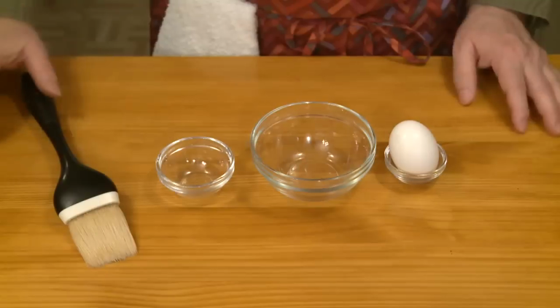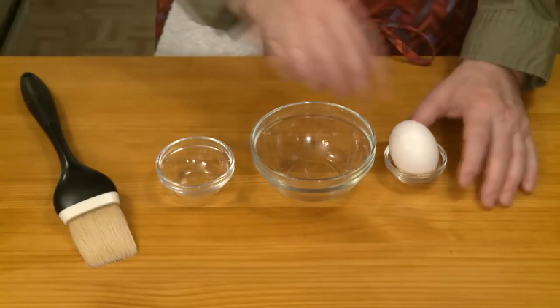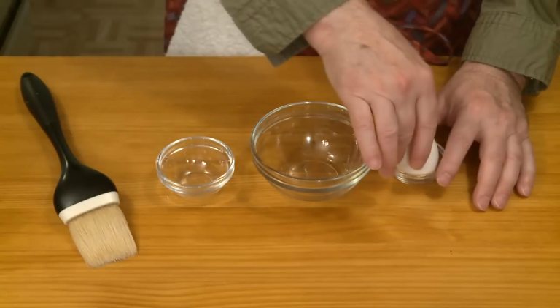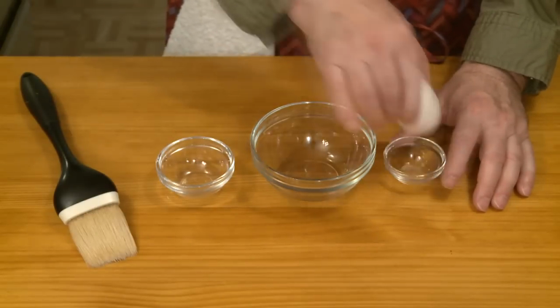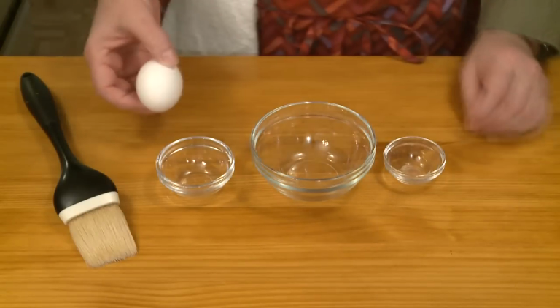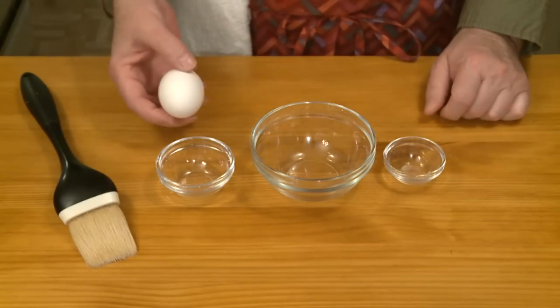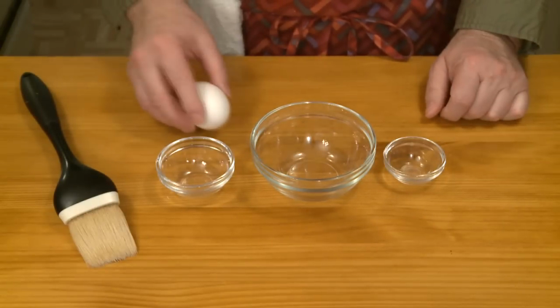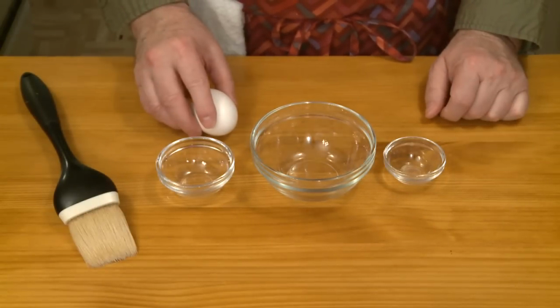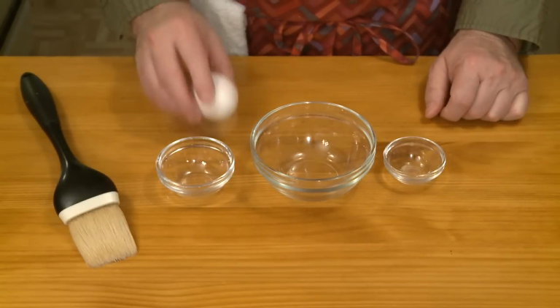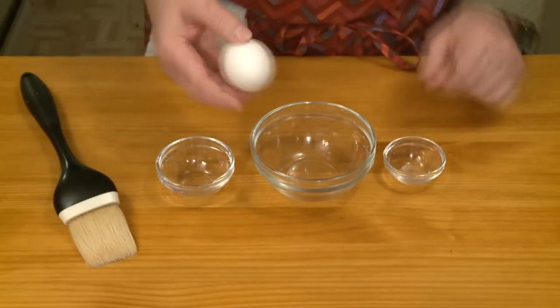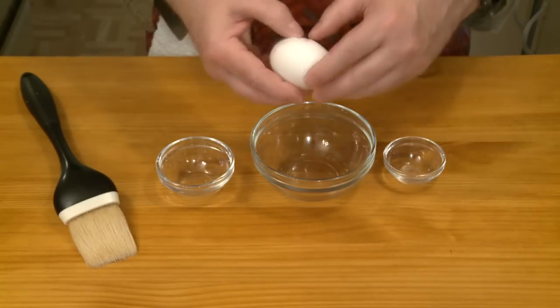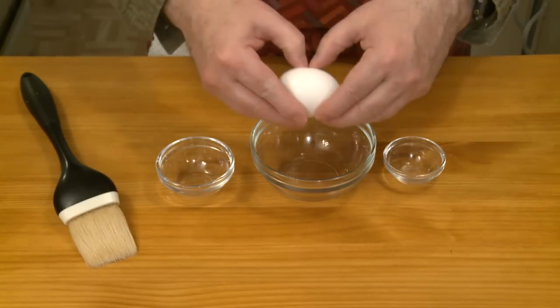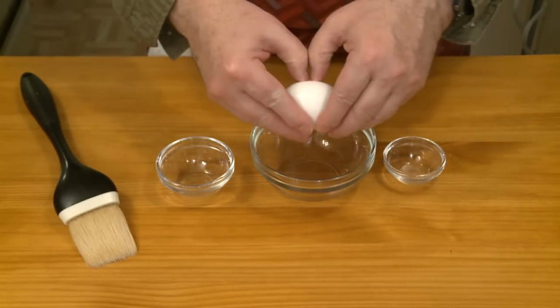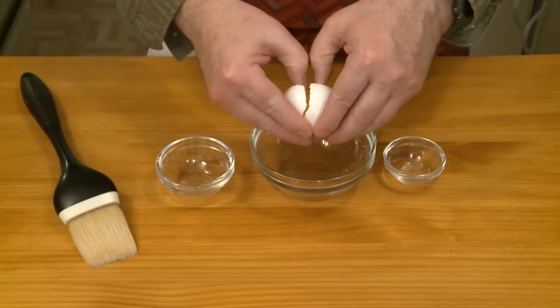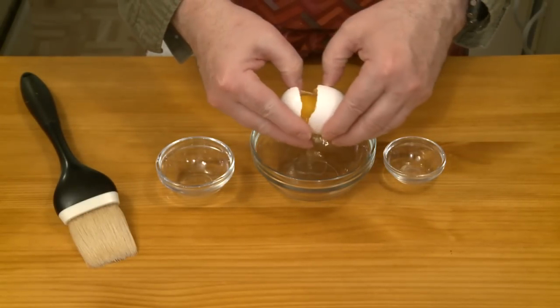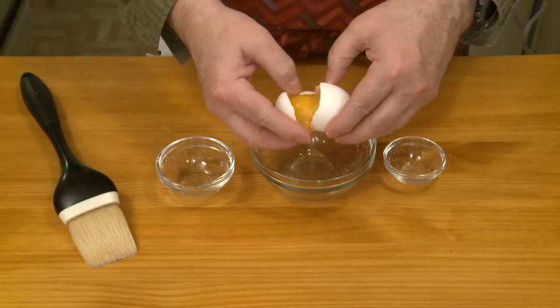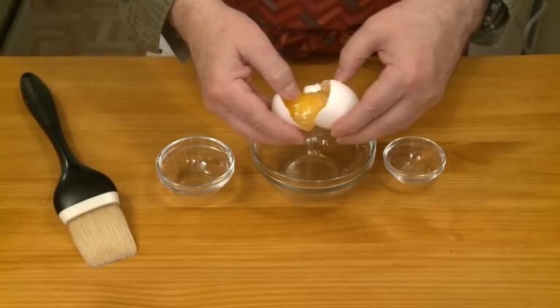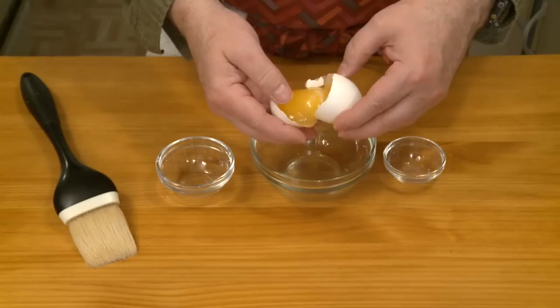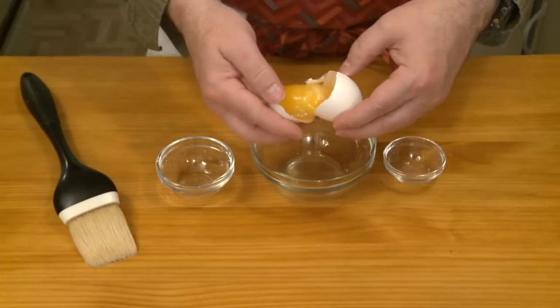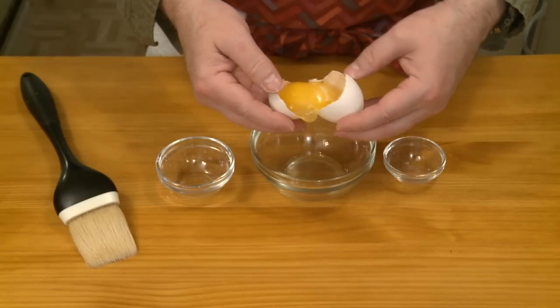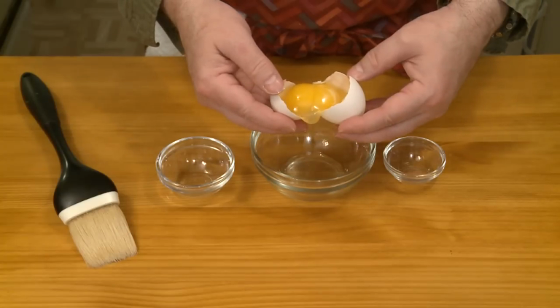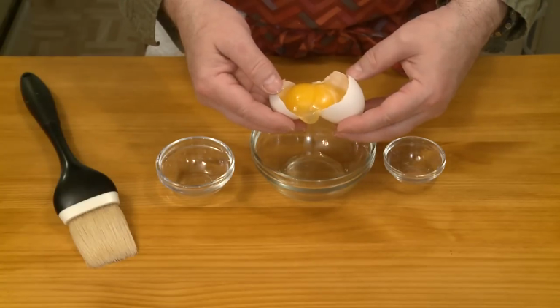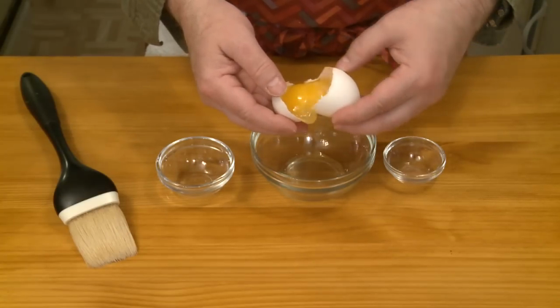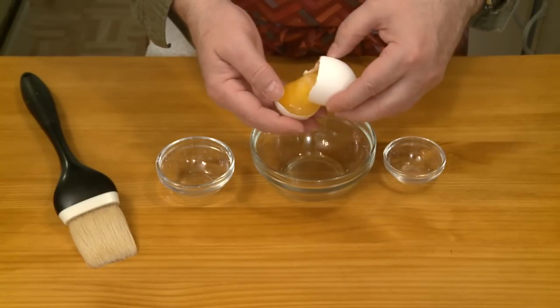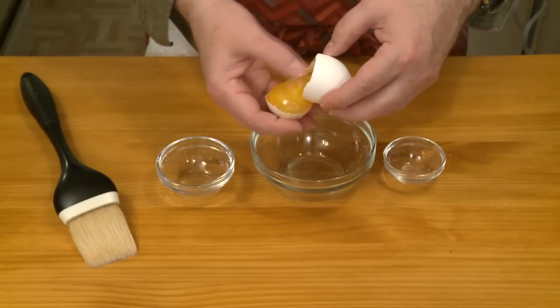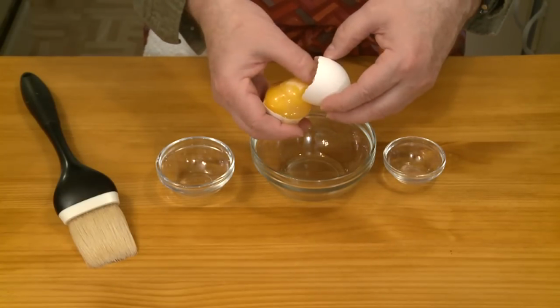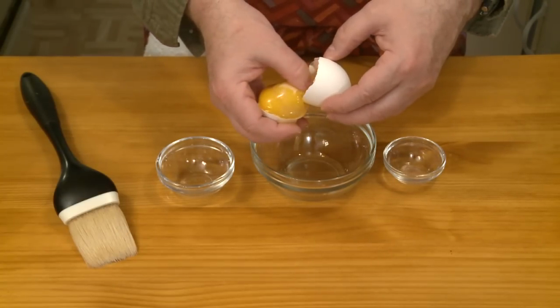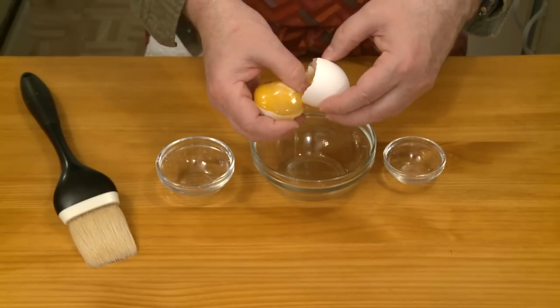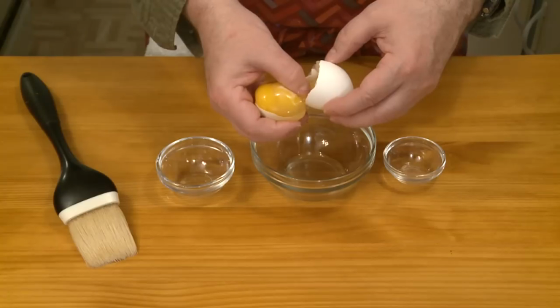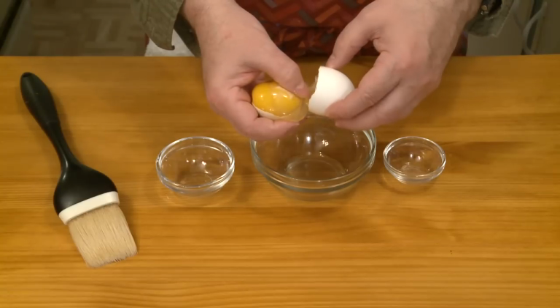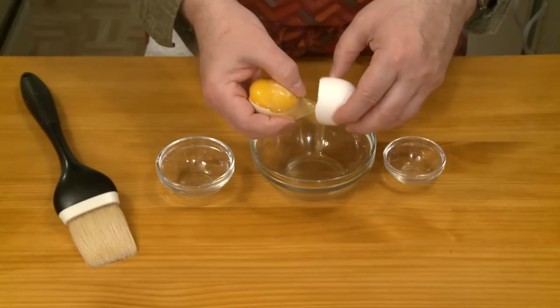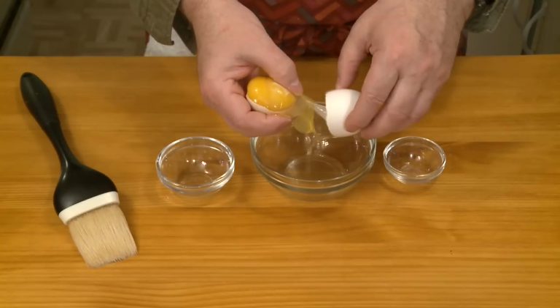I think I'm going to need an egg wash as a glue to hold my cannoli shells together. A double yolker — check that out. Haven't seen one of those in years.